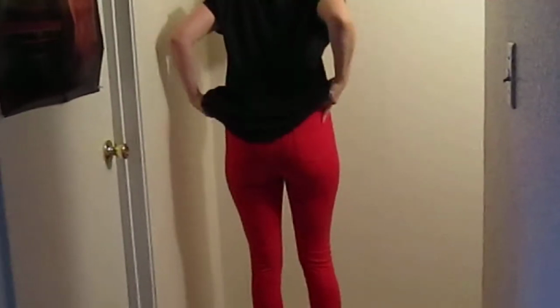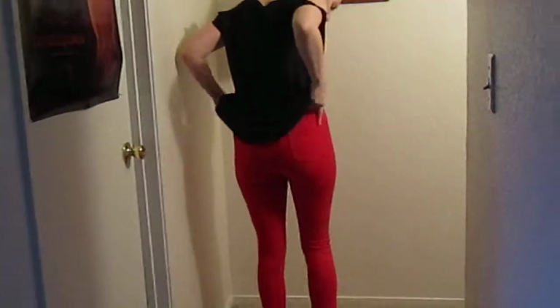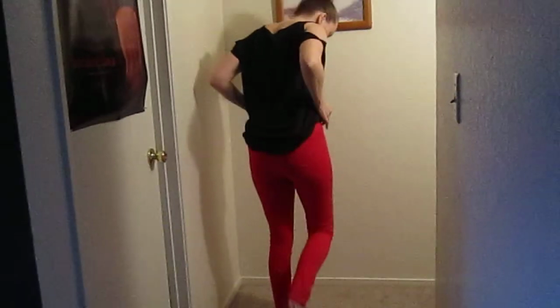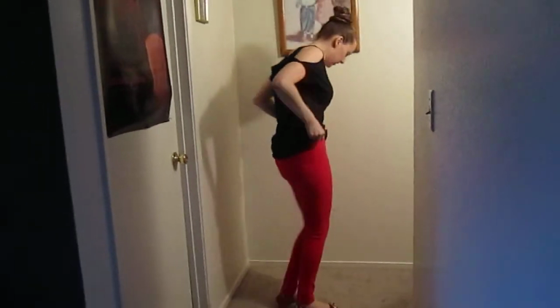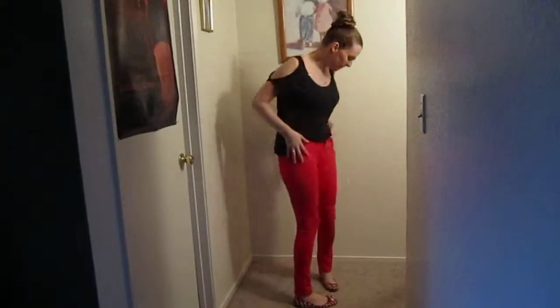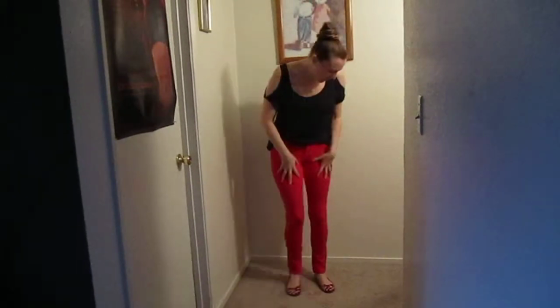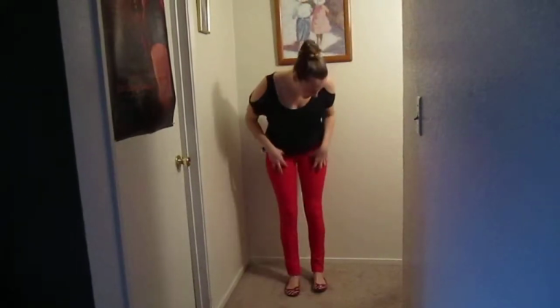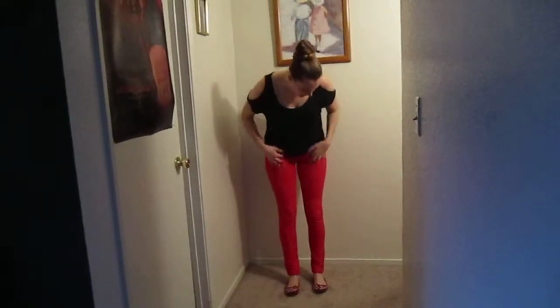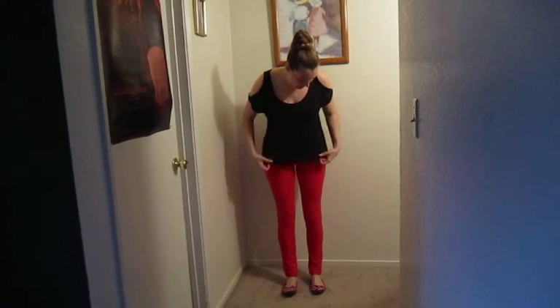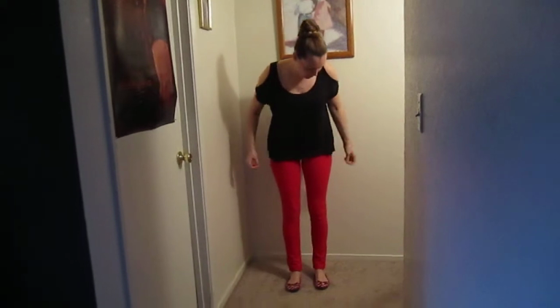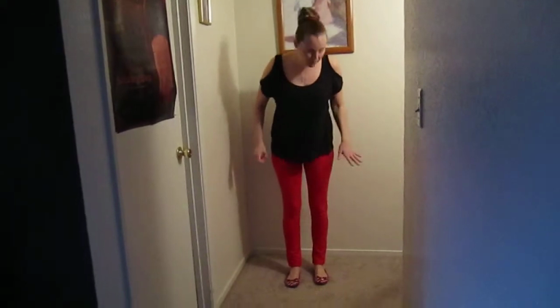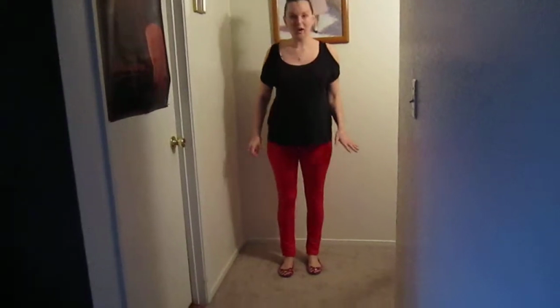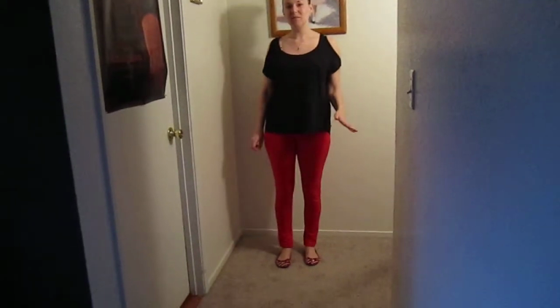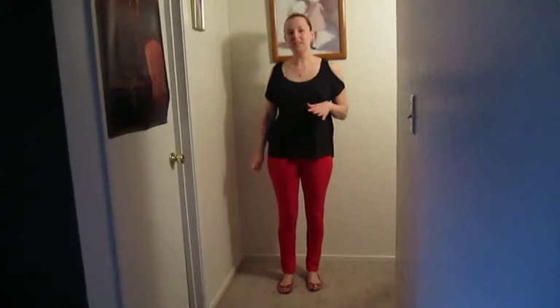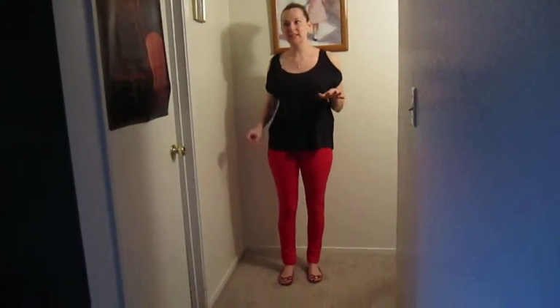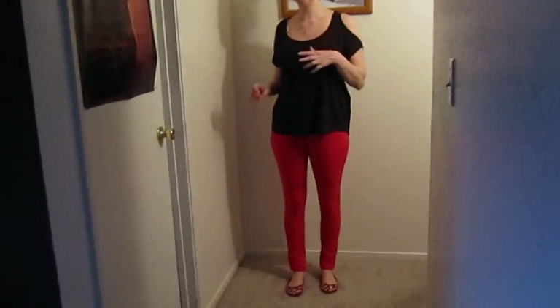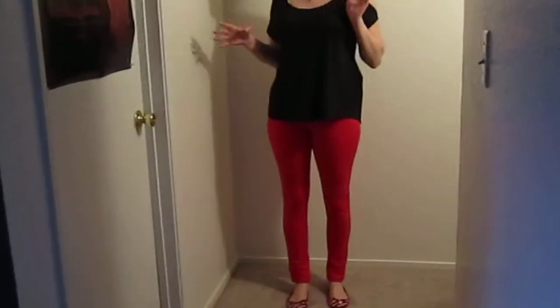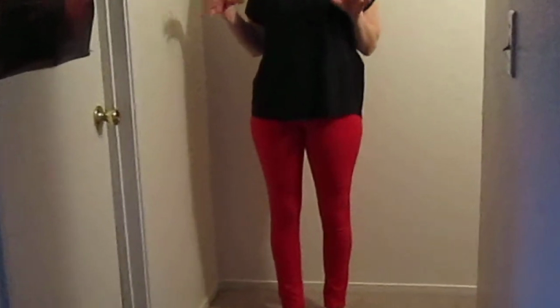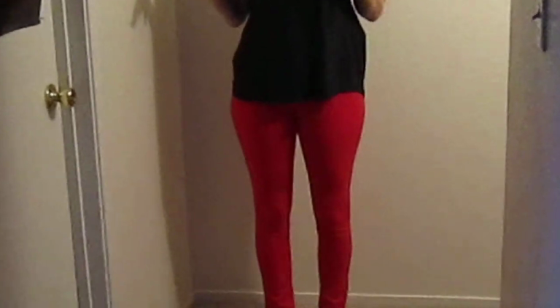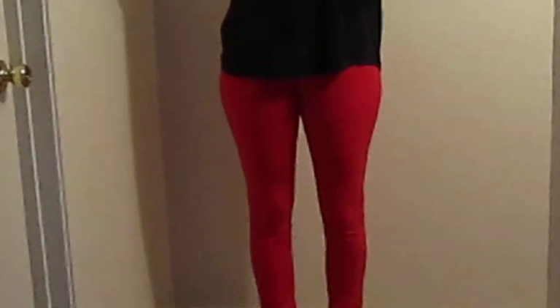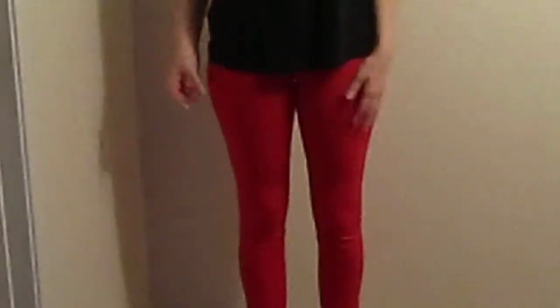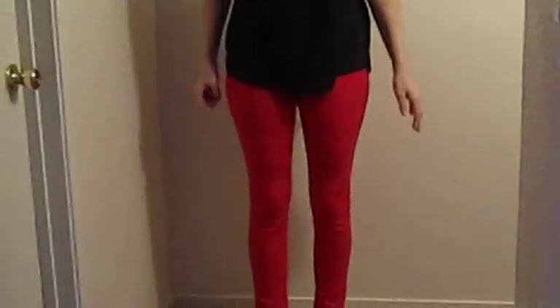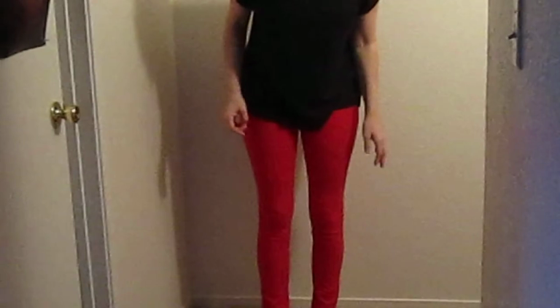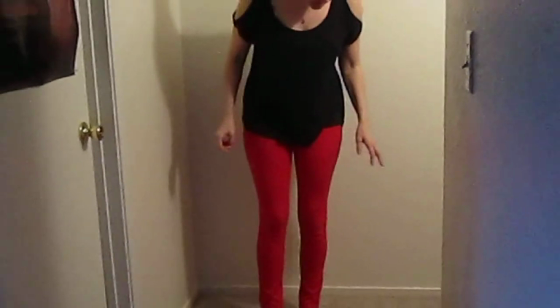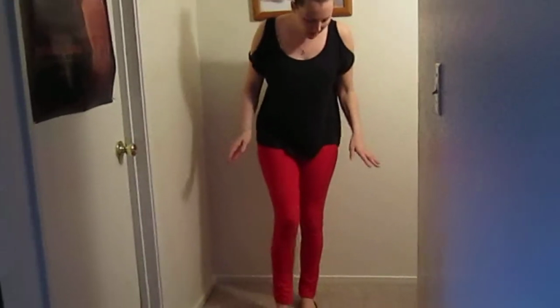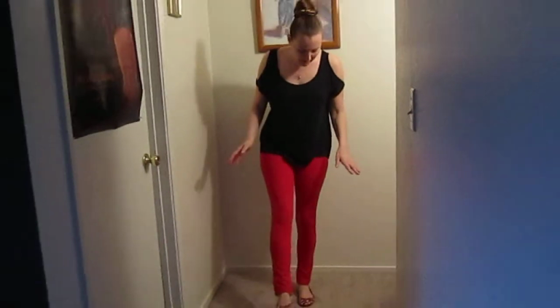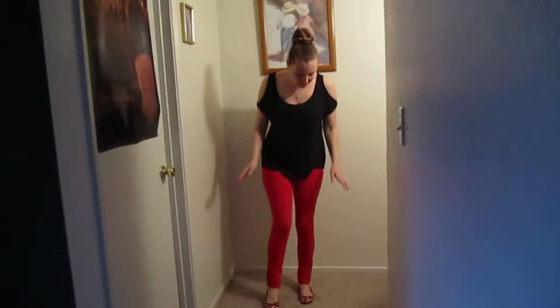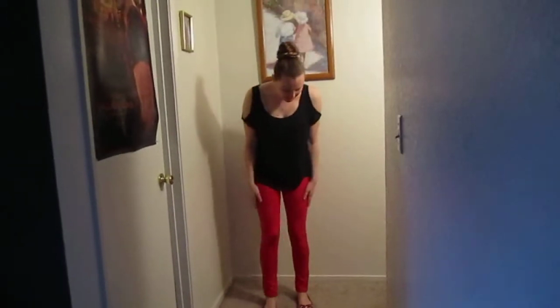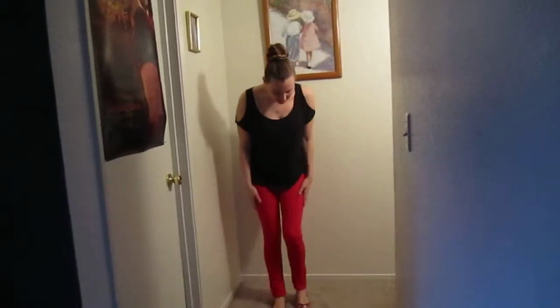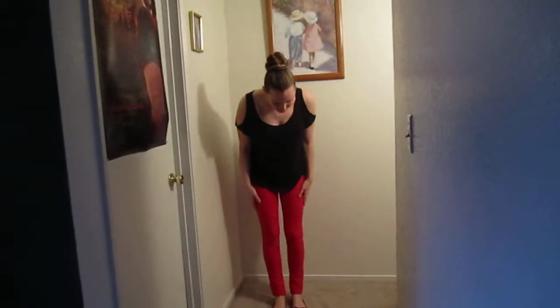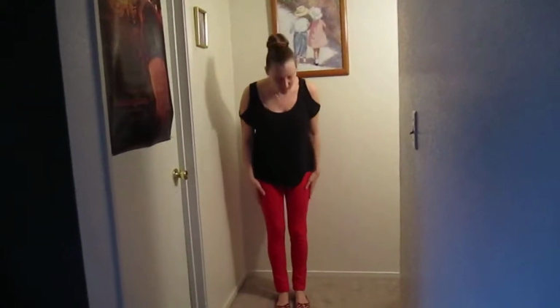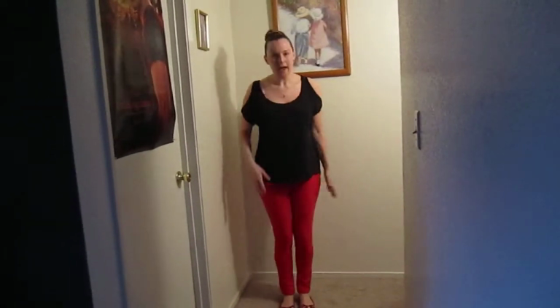They're just like jeggings and they're bright bright red, because this season a lot of the bright colors are in. I used to have a pair of pants just like these years and years ago and the style came back, so I got another pair.